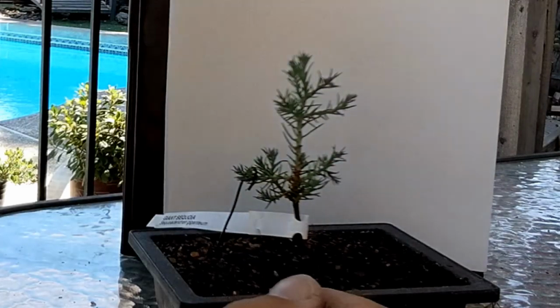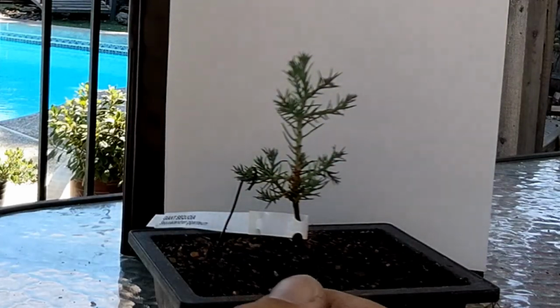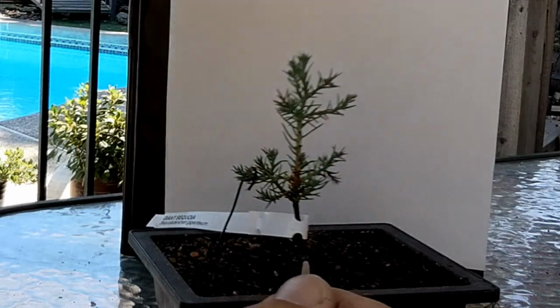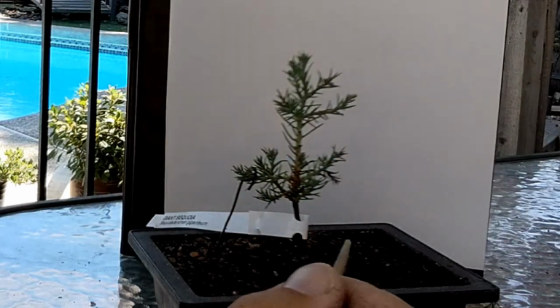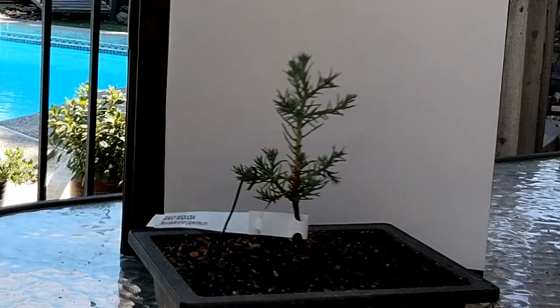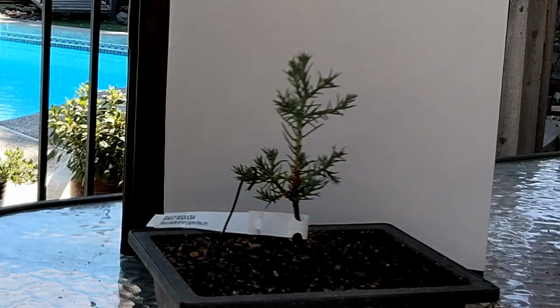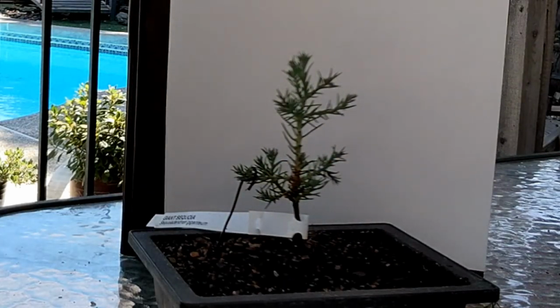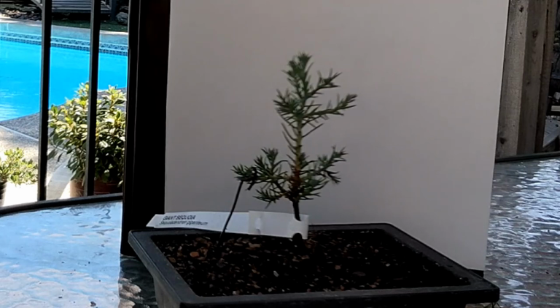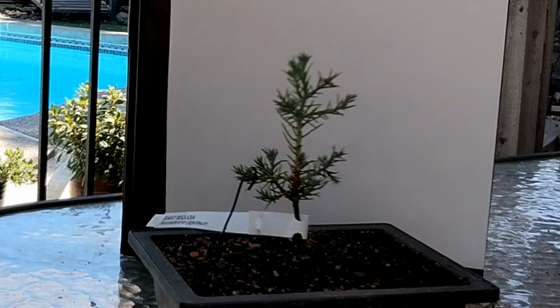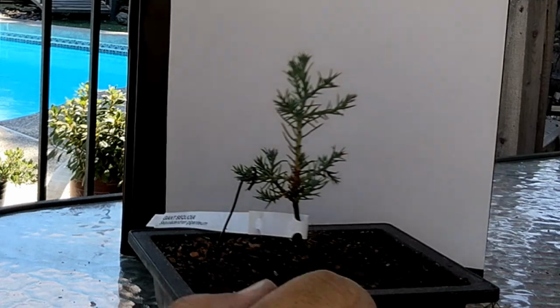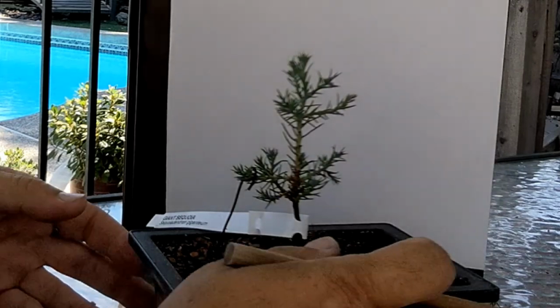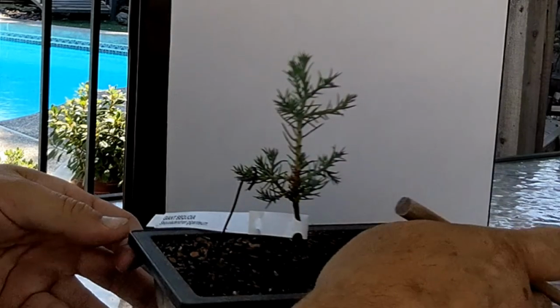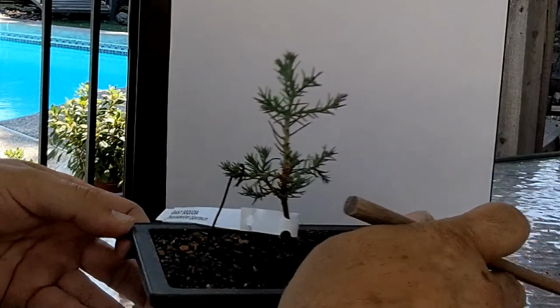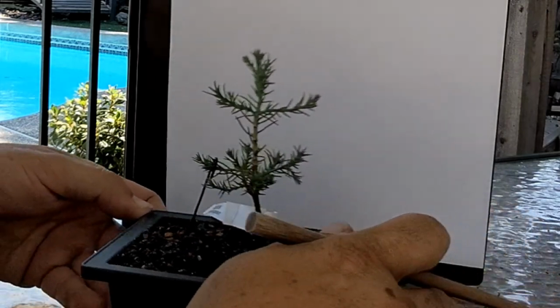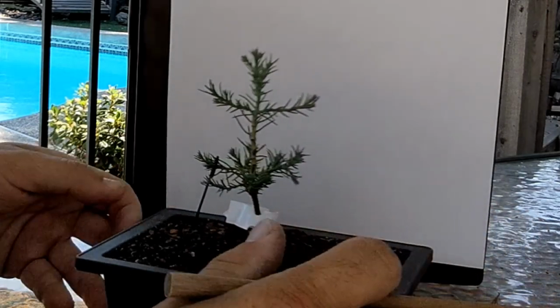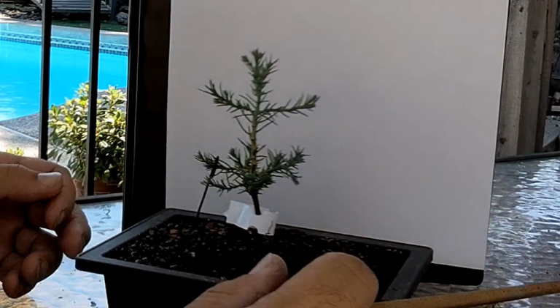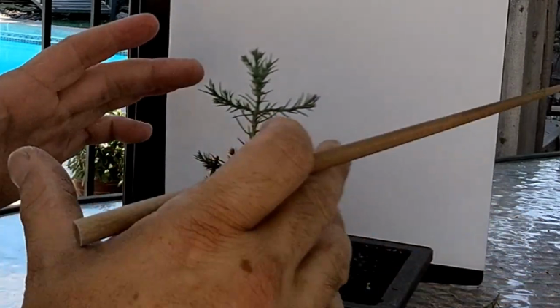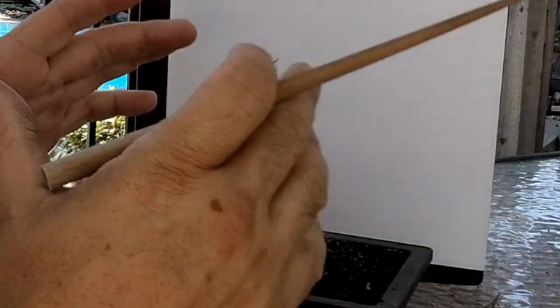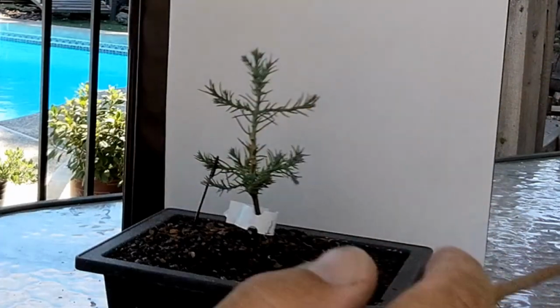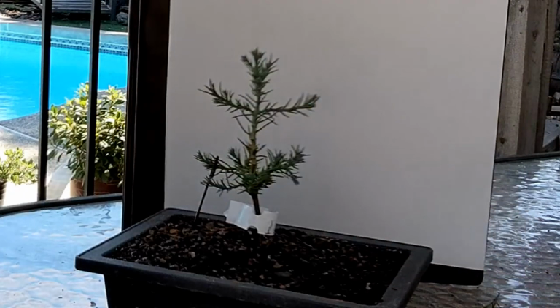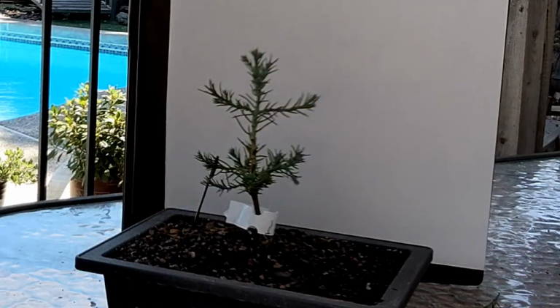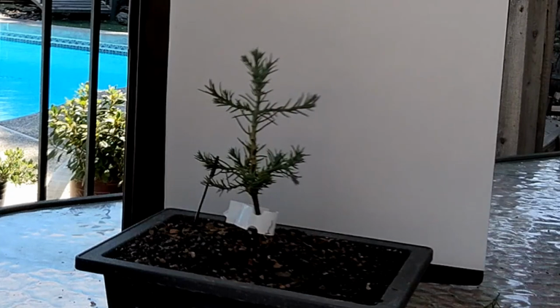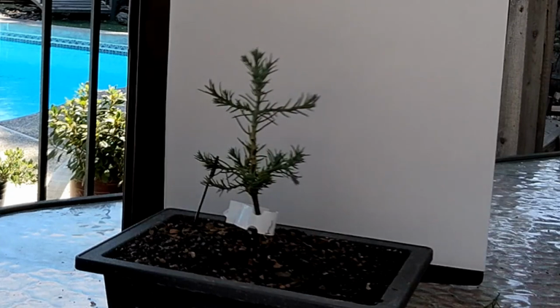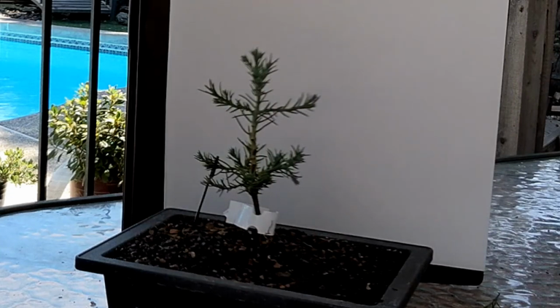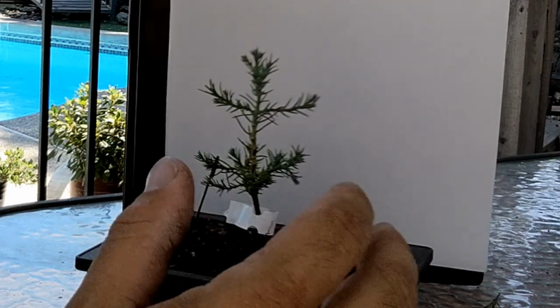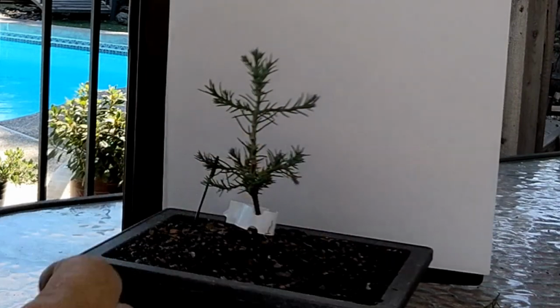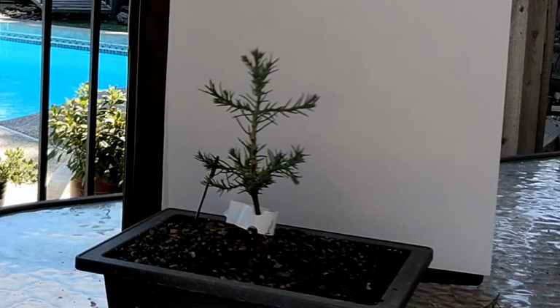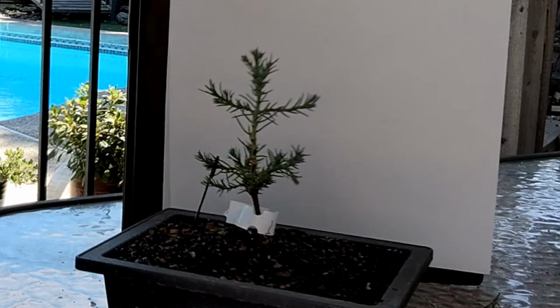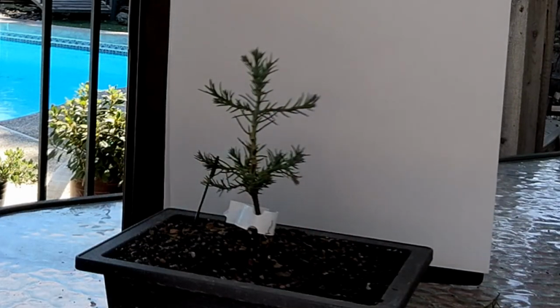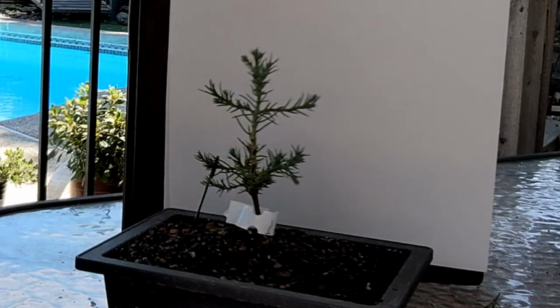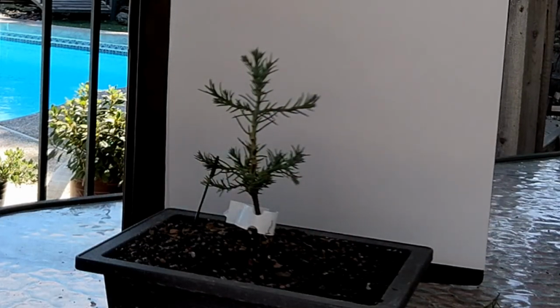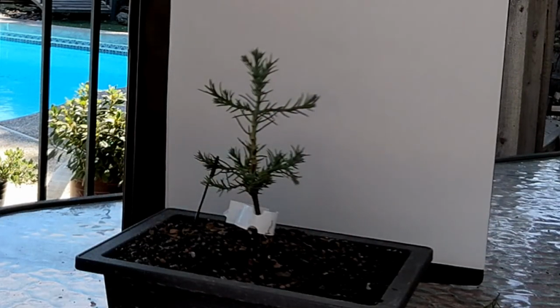Ultimately I think I probably want this tree to be a foot and a half, two feet tall maybe. But I want it to eventually be really big and massive, just like the old growth trees.